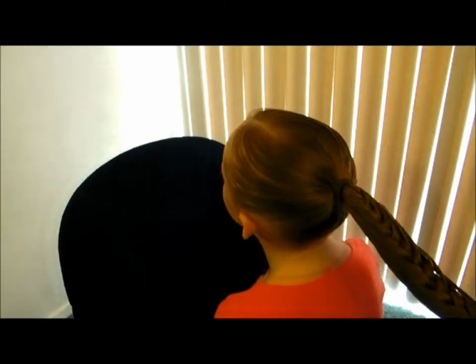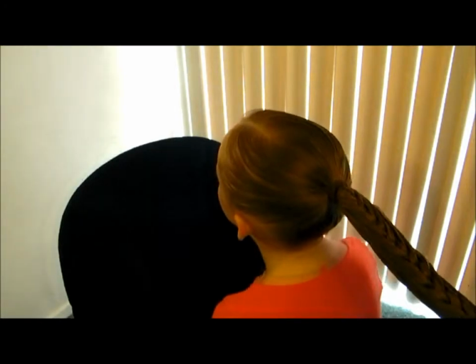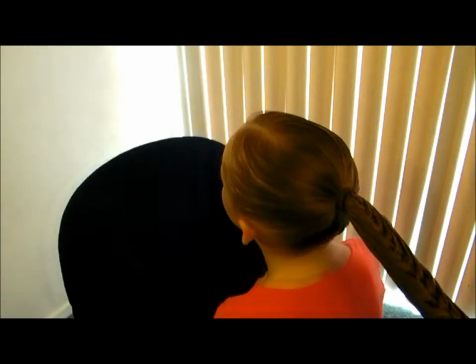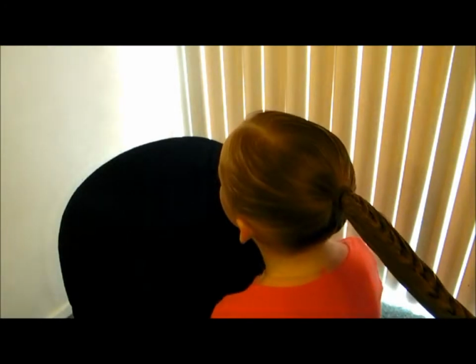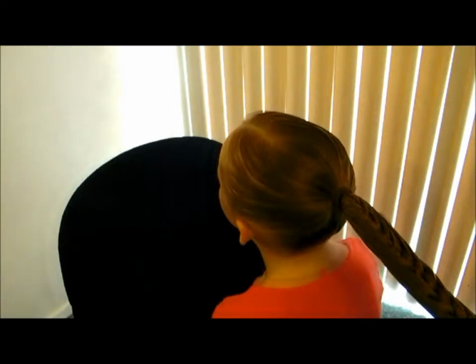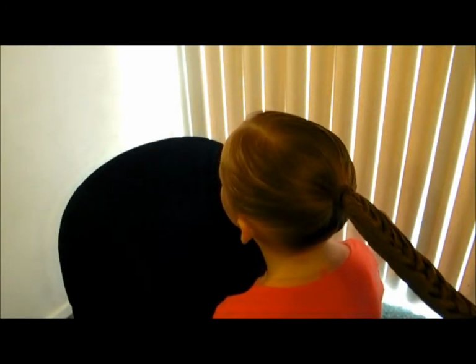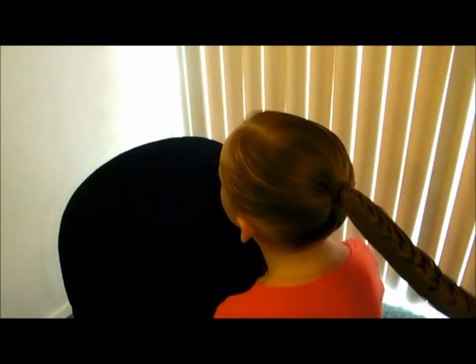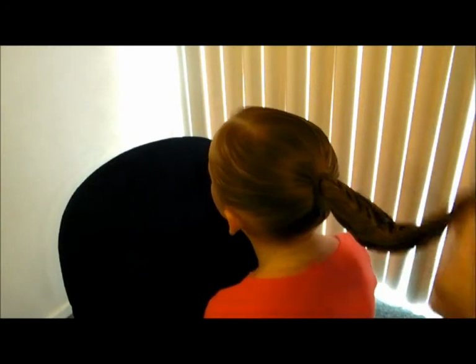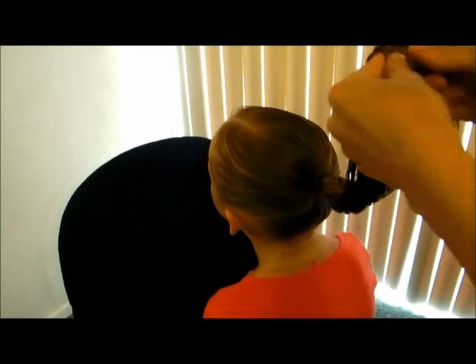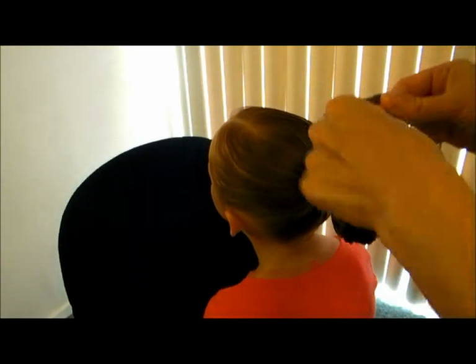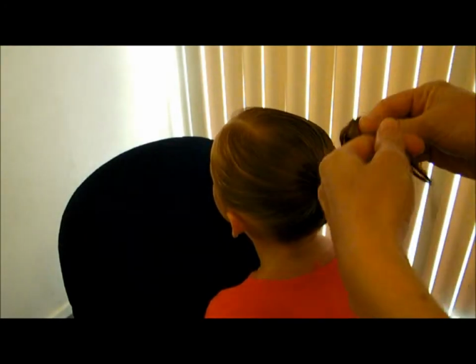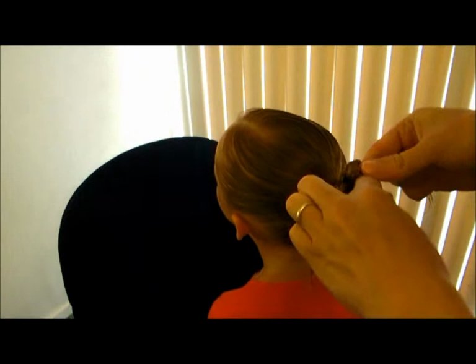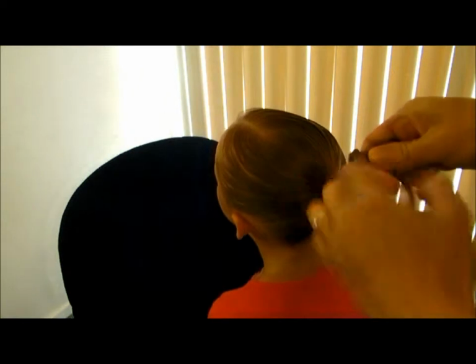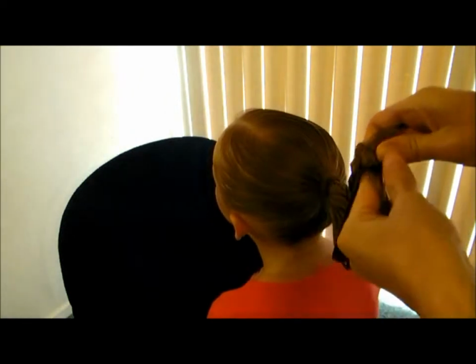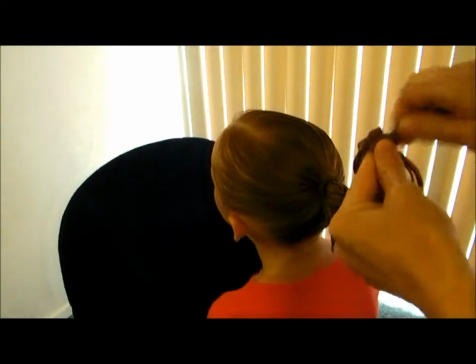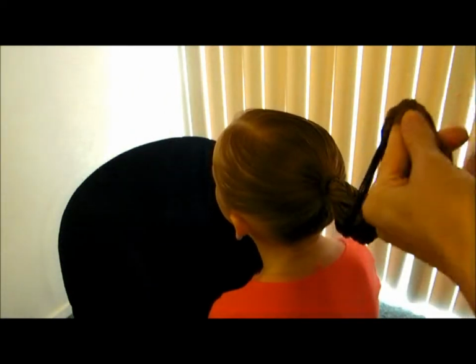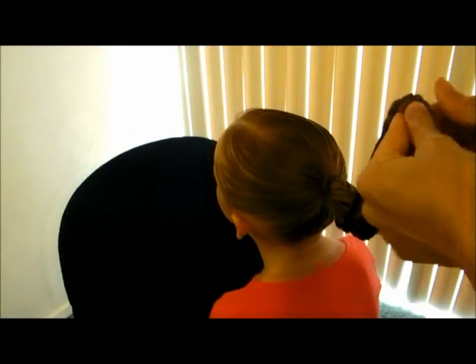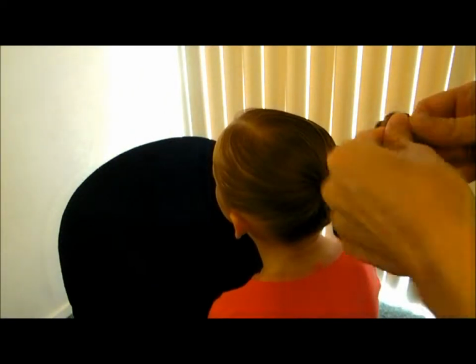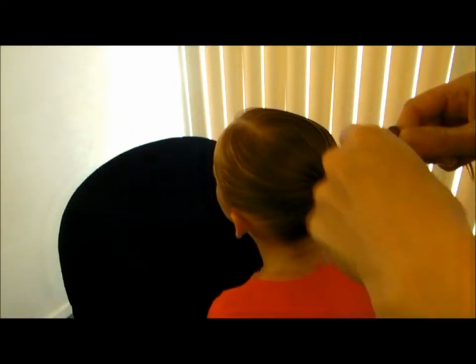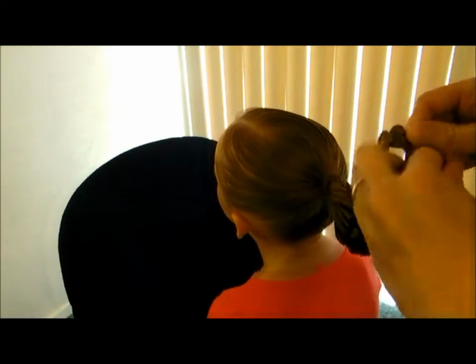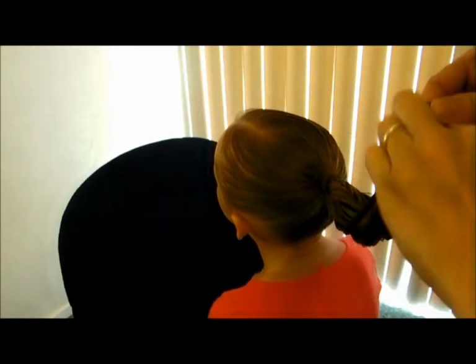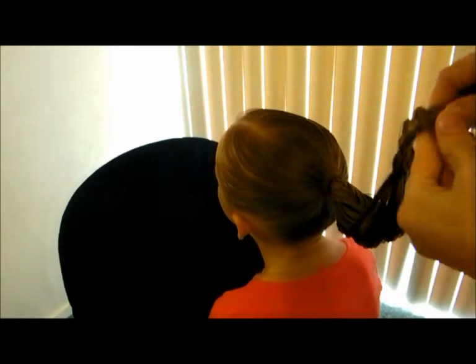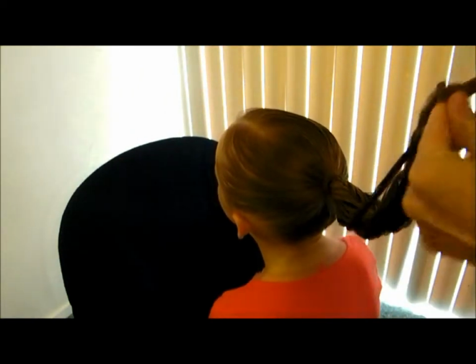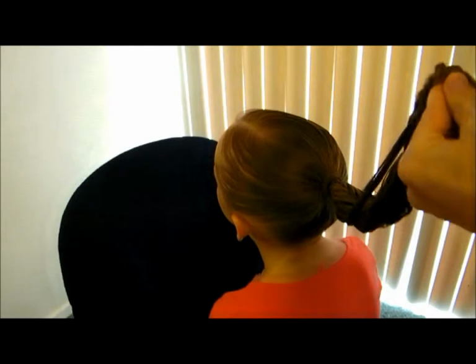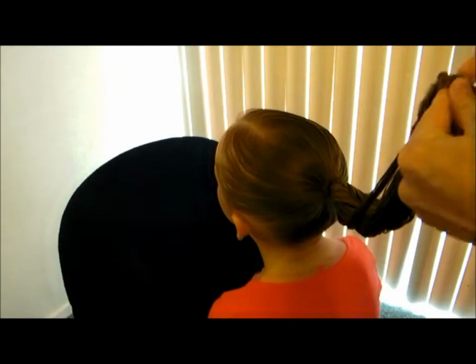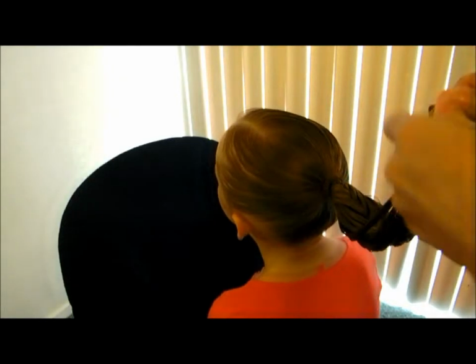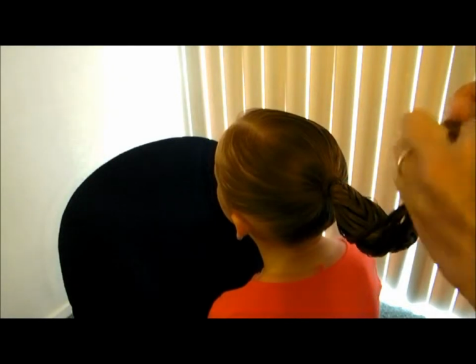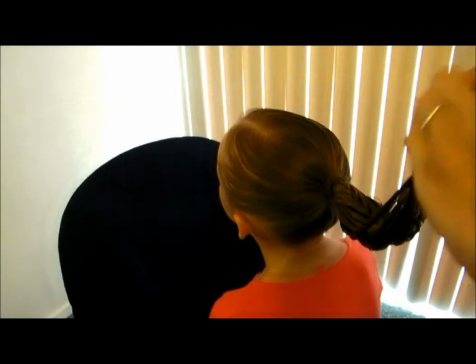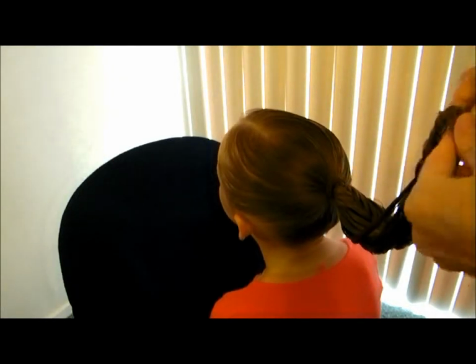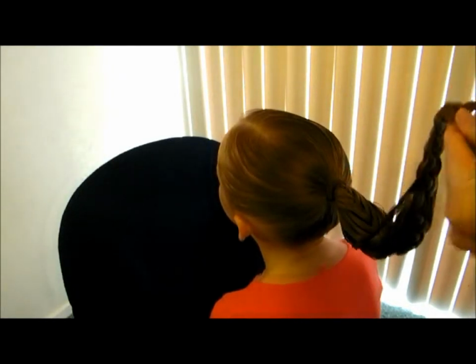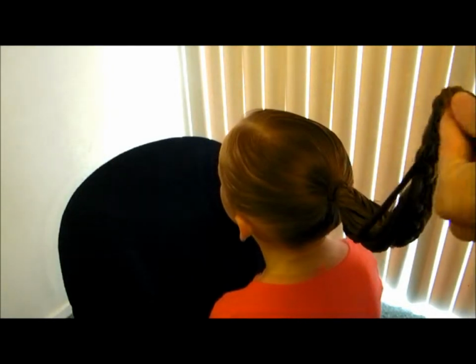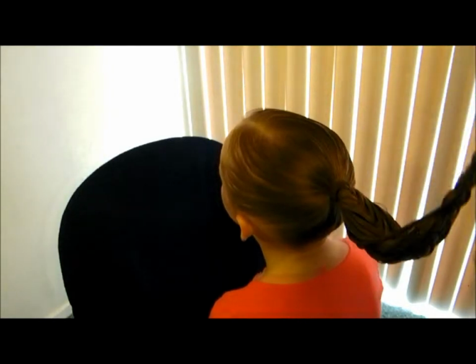And there's our final piece. Then what you're going to do is just continue to braid this last little bit — just braid it down normal. And then throw your ponytail in.